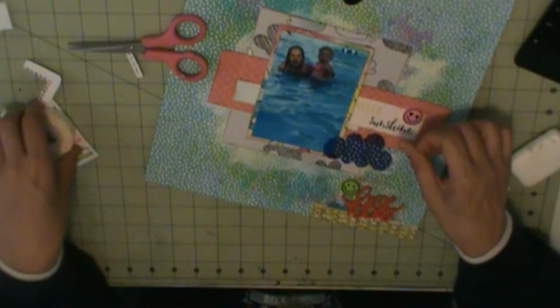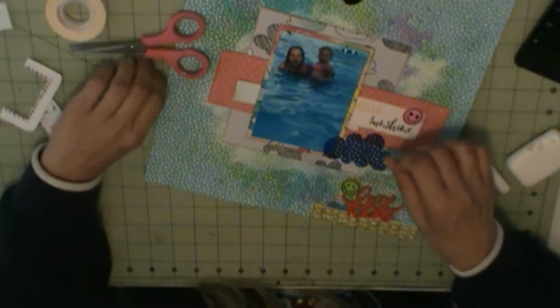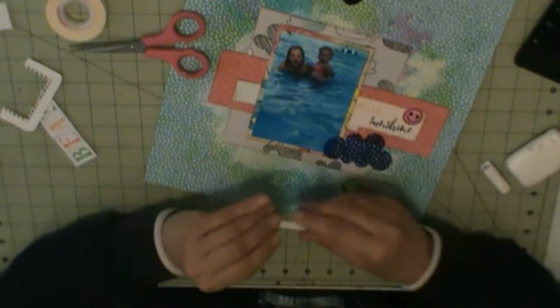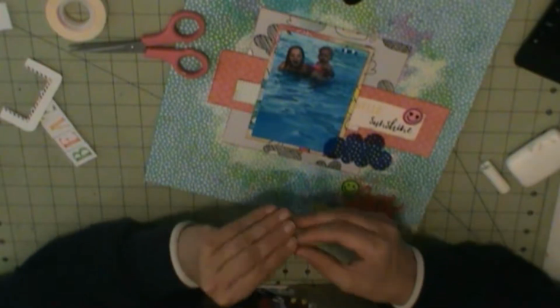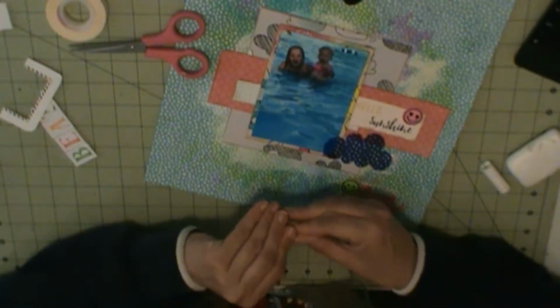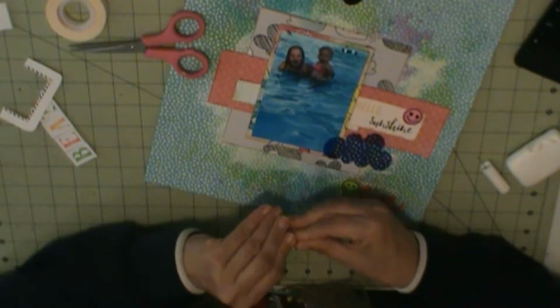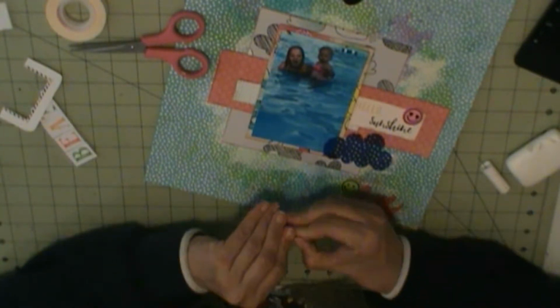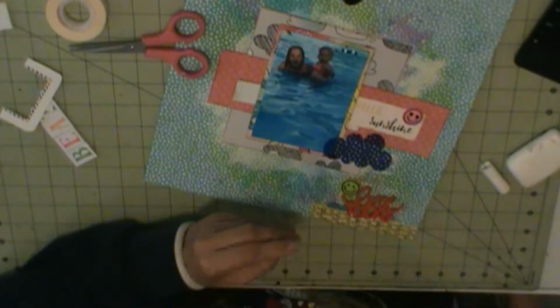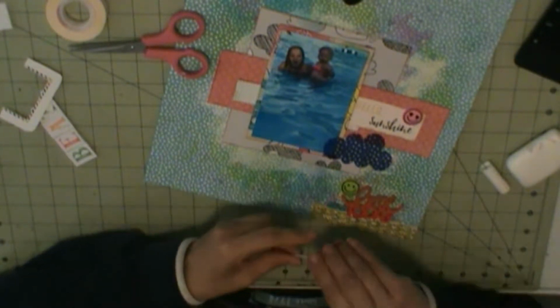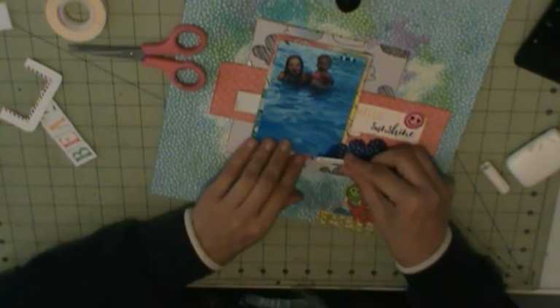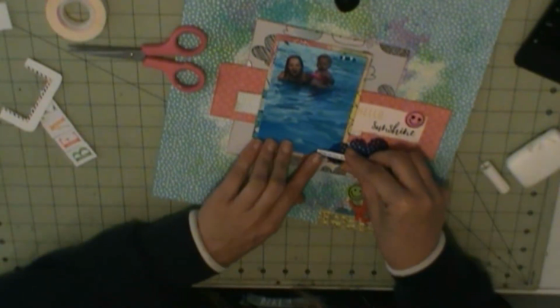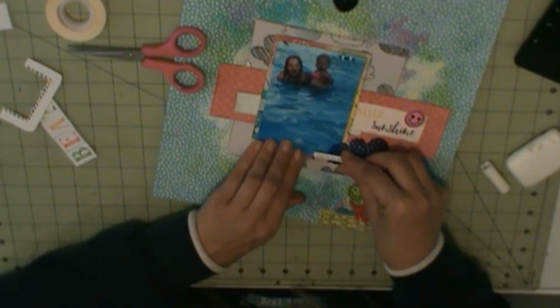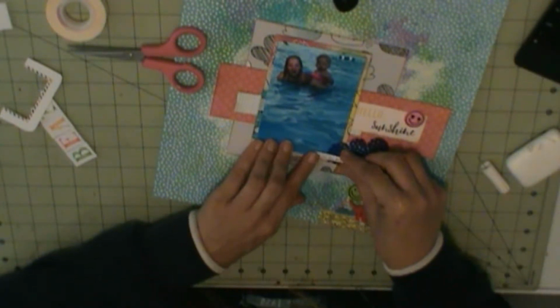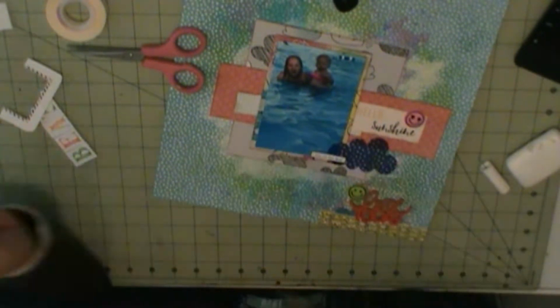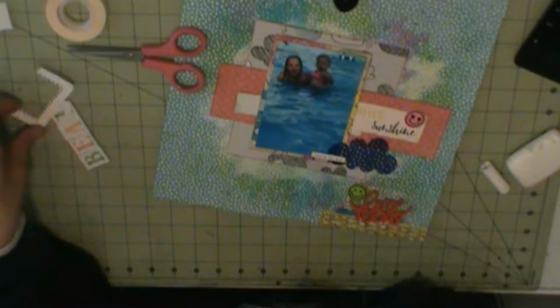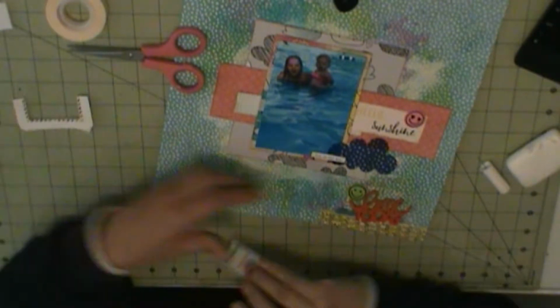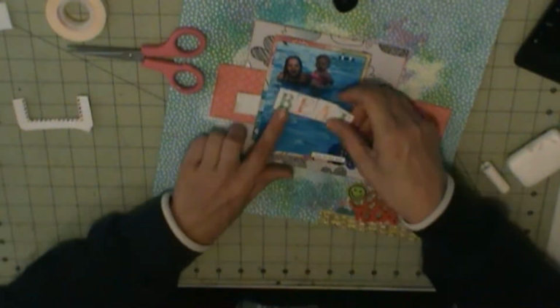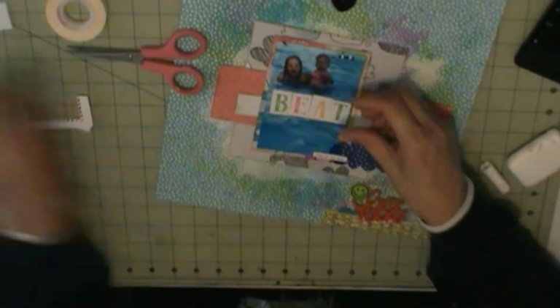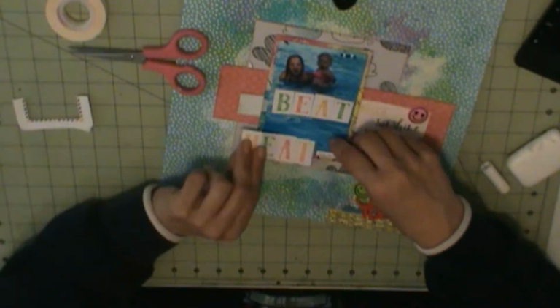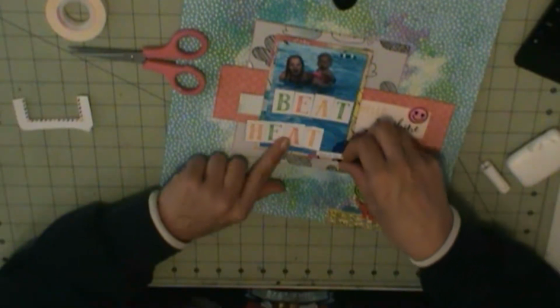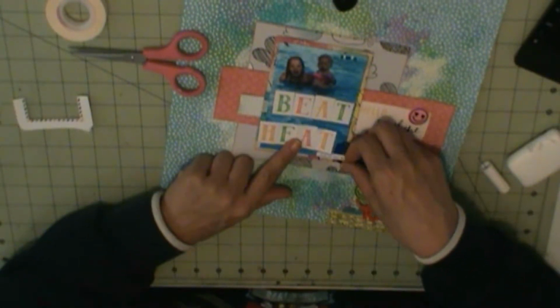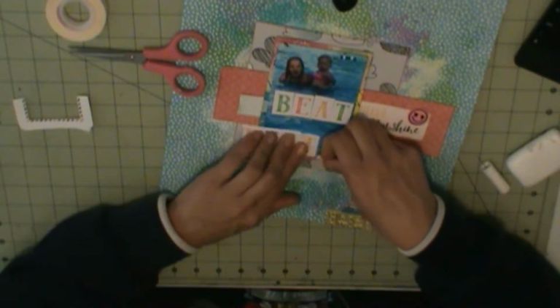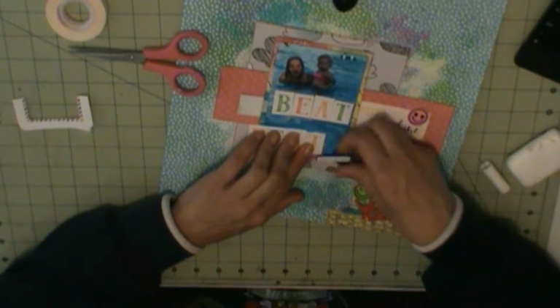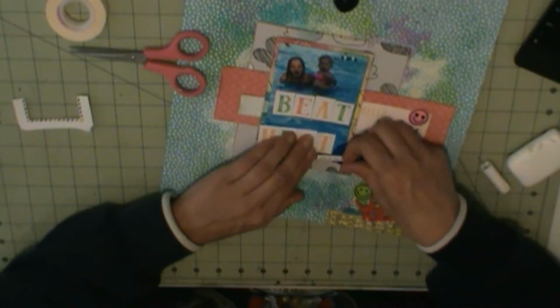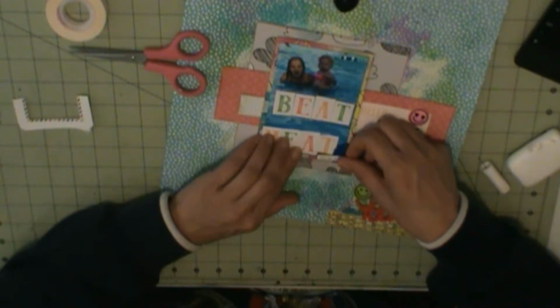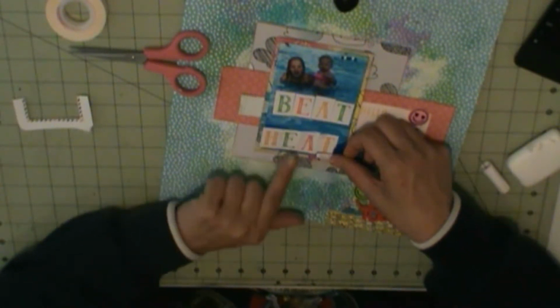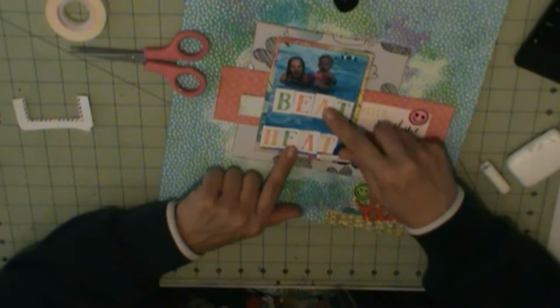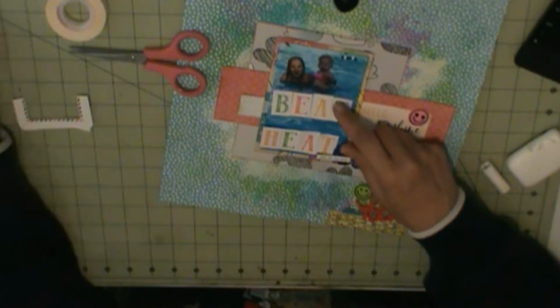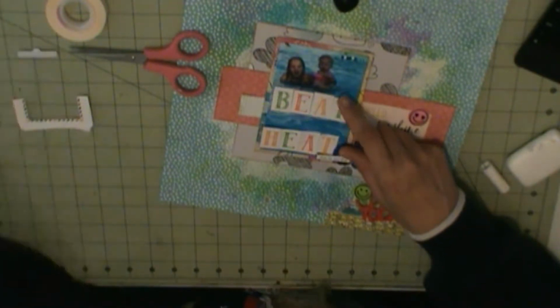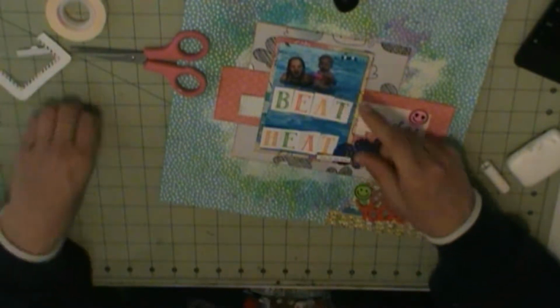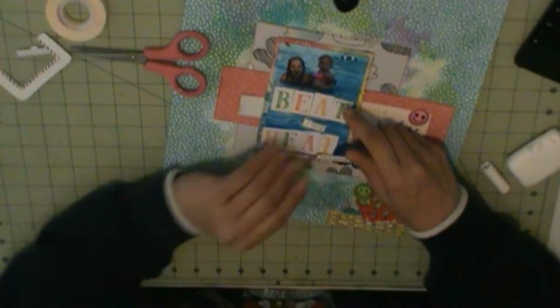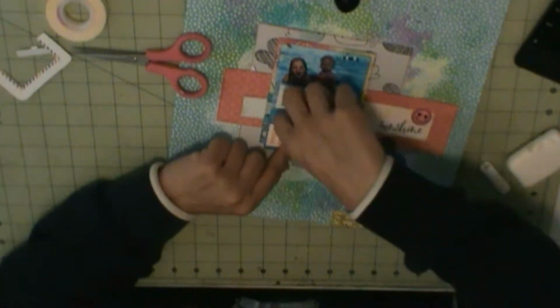Those clouds are from the Freckle Farm Kits, and they are — I guess they're considered epoxy.